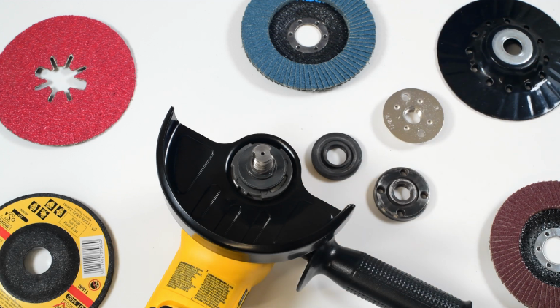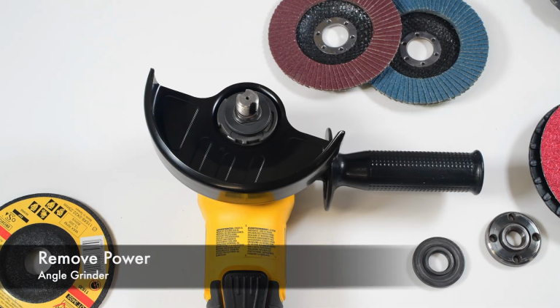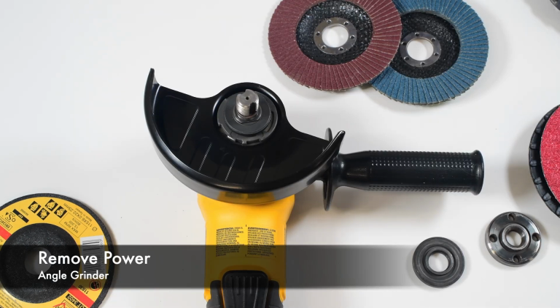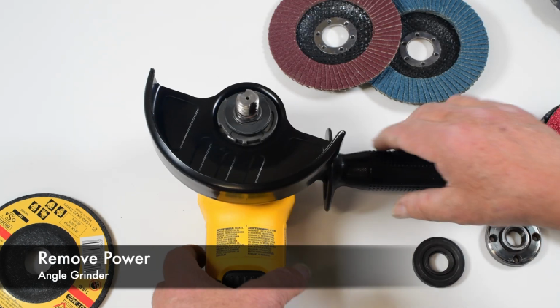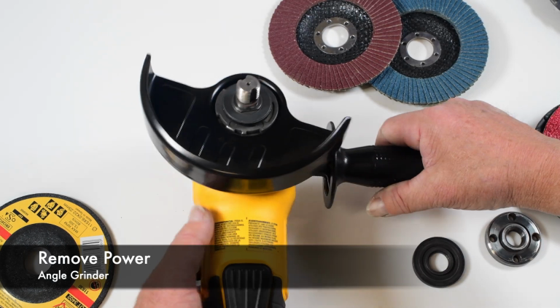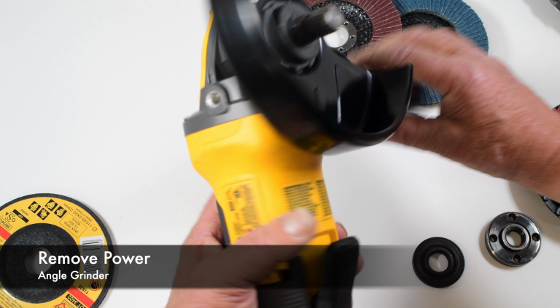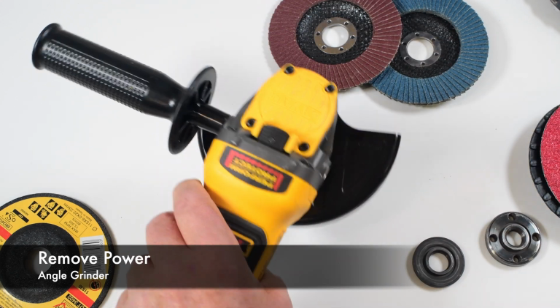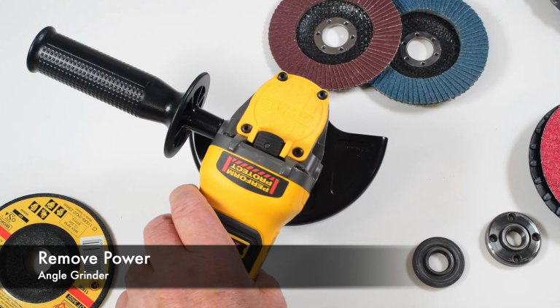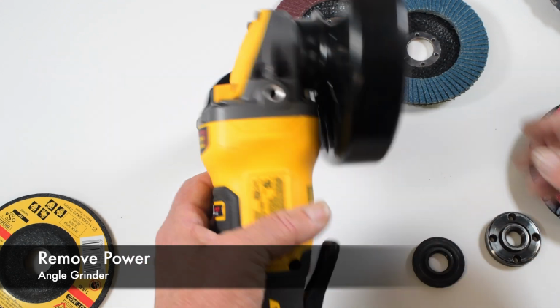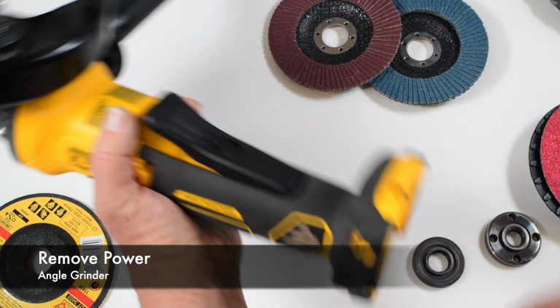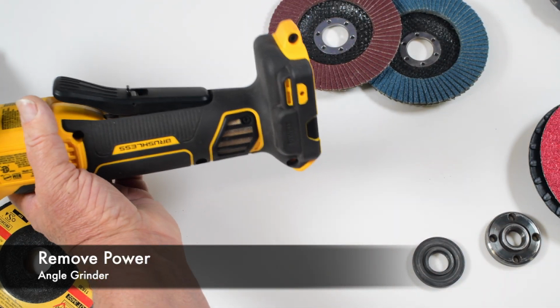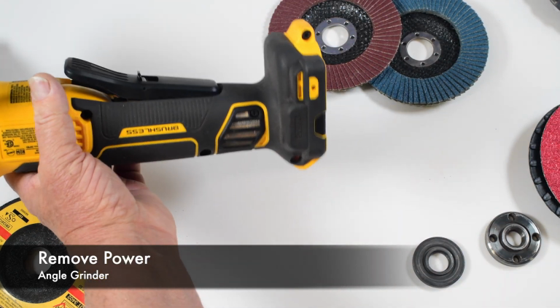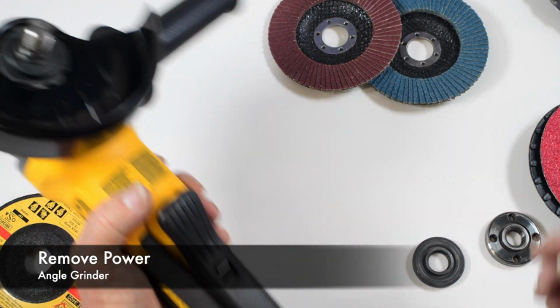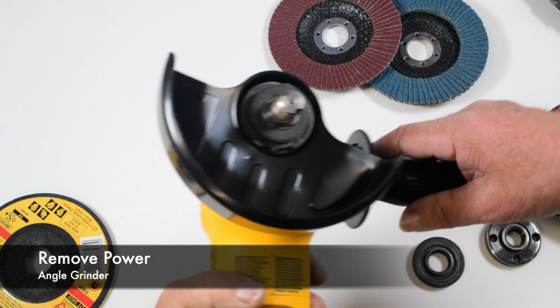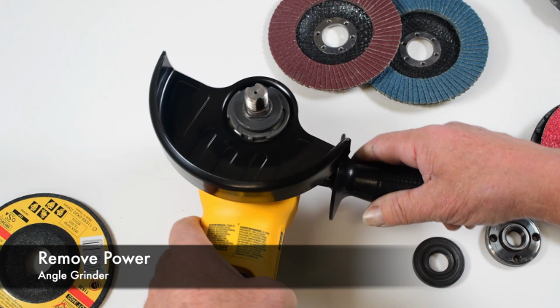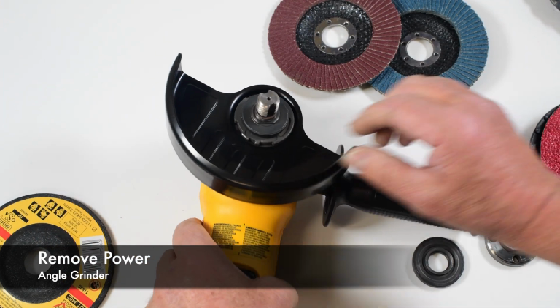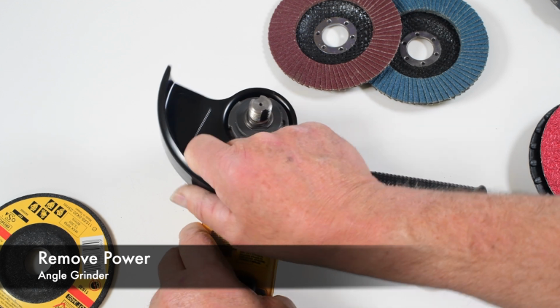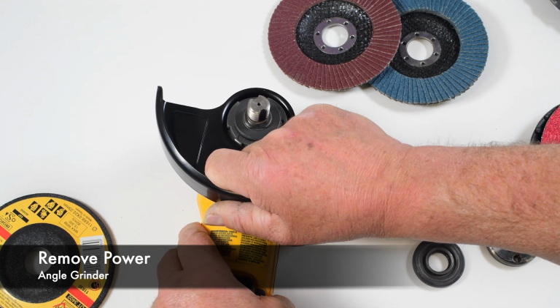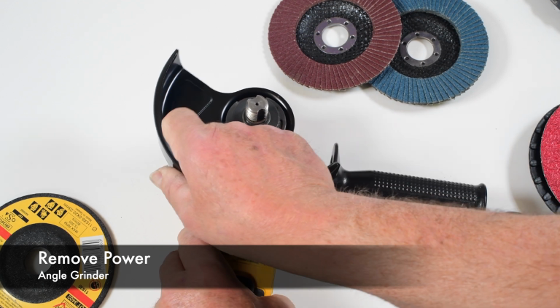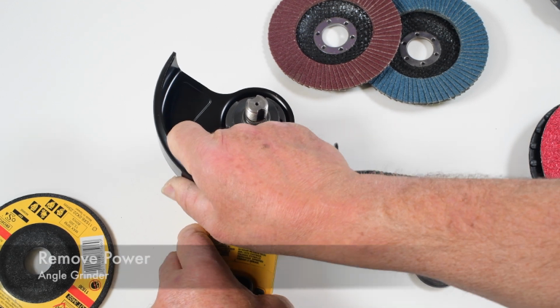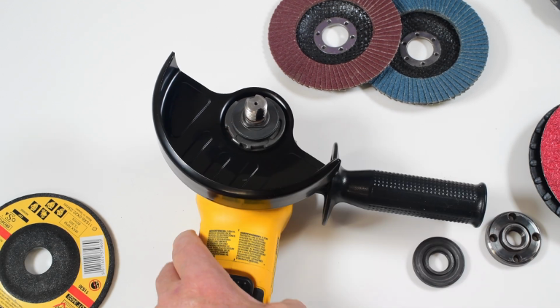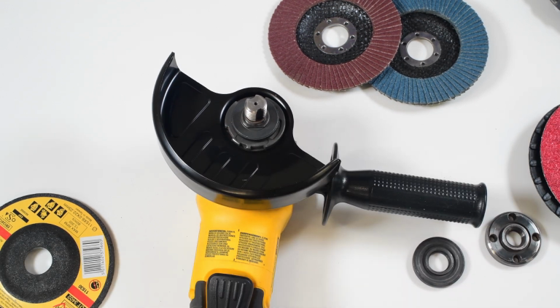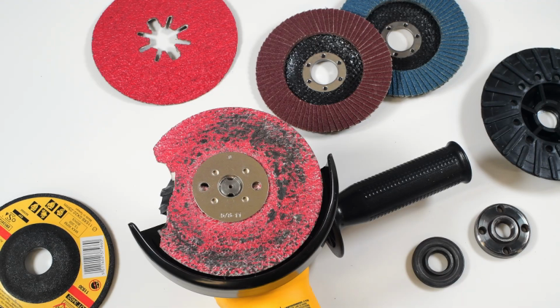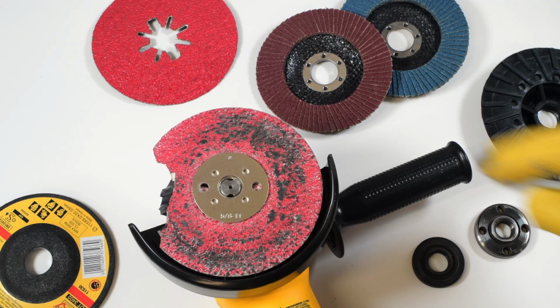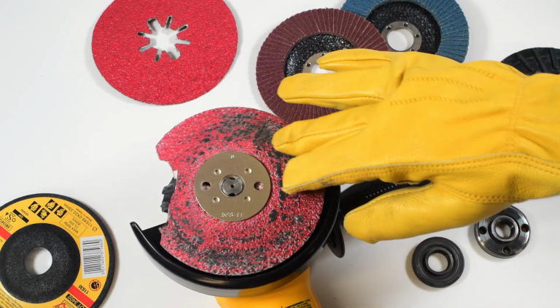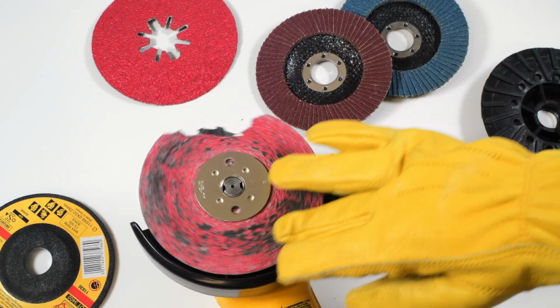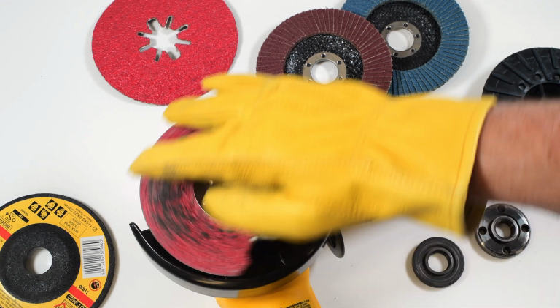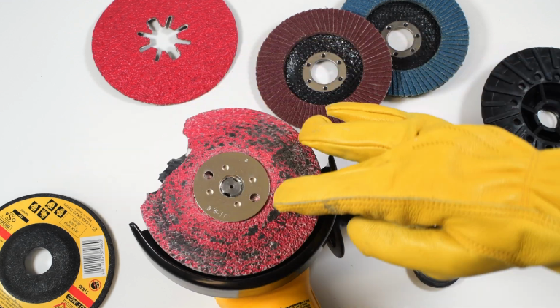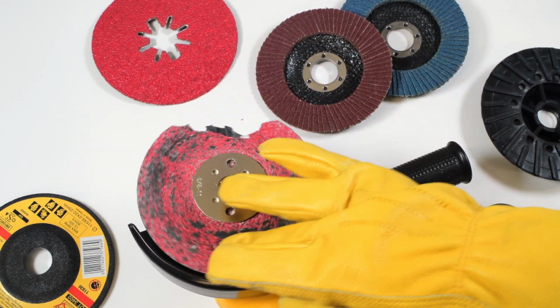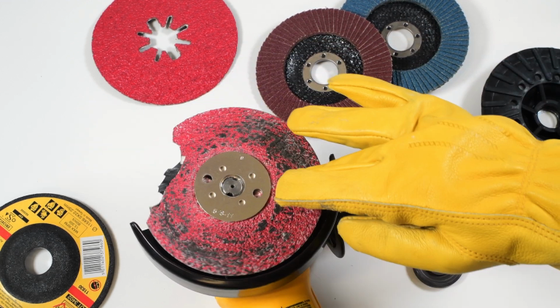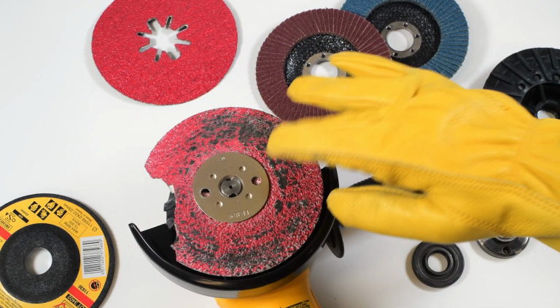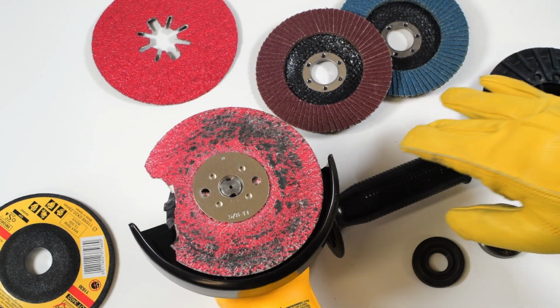The first thing you want to do is remove the power — so unplug it or remove the battery in this case. And make sure your safety guard is on. Here you can see someone has broken off the wheel and sanding pad from this grinder.